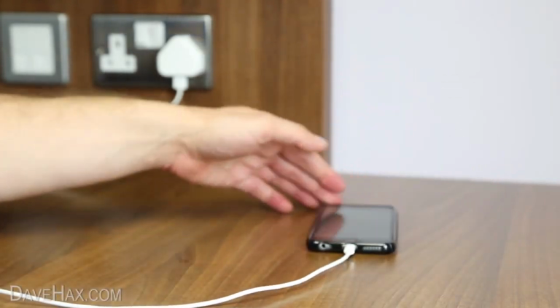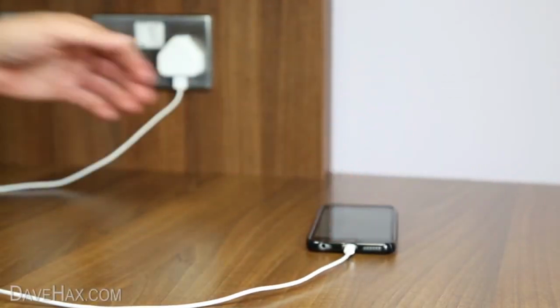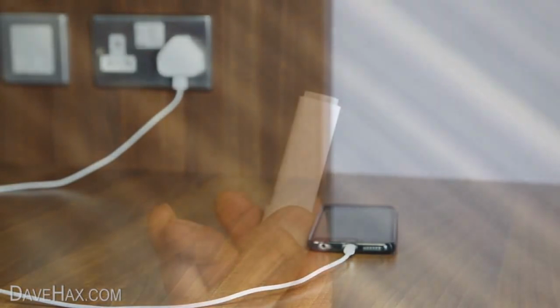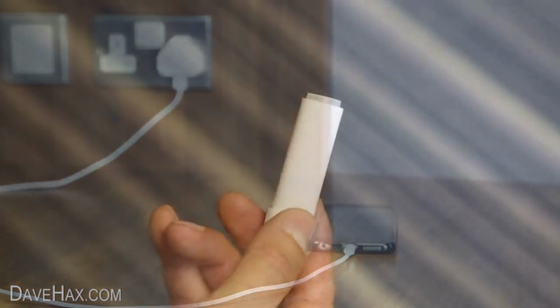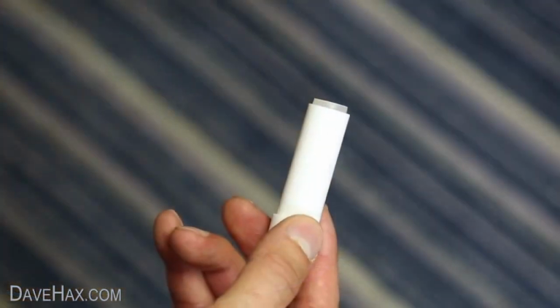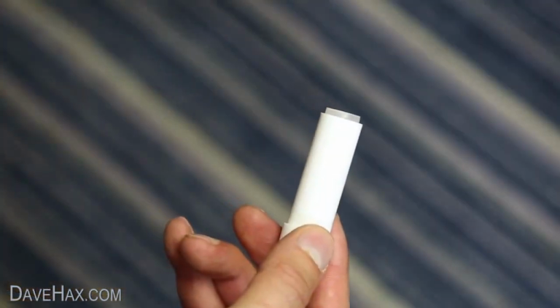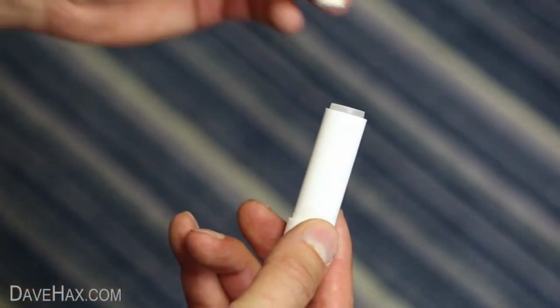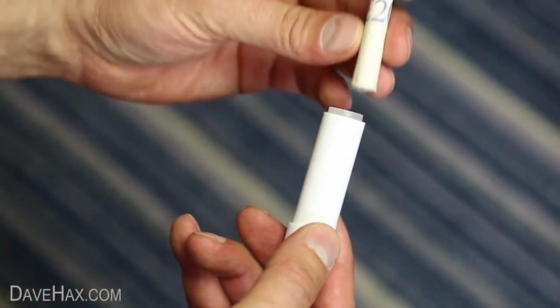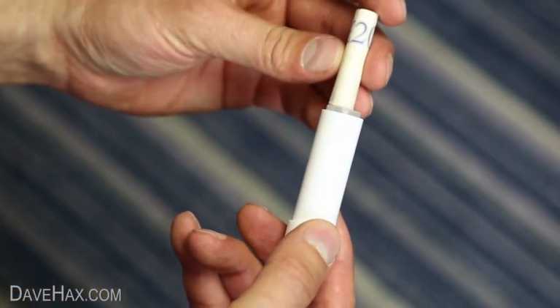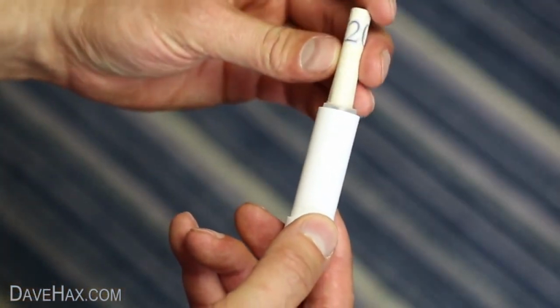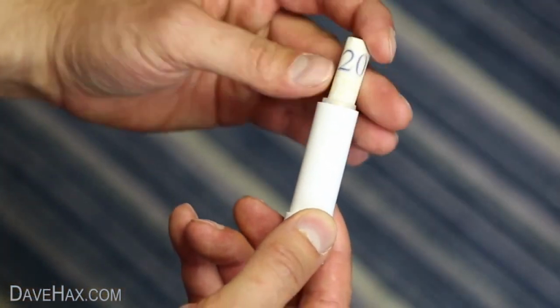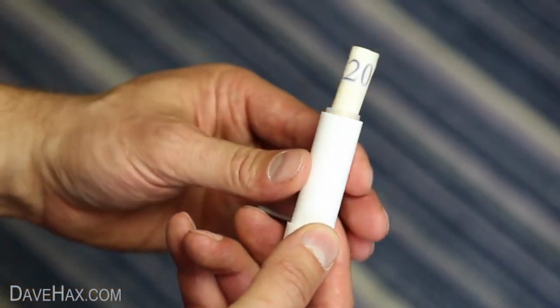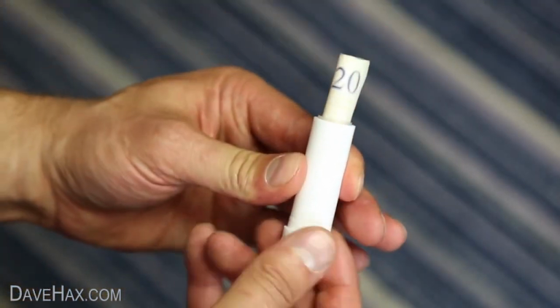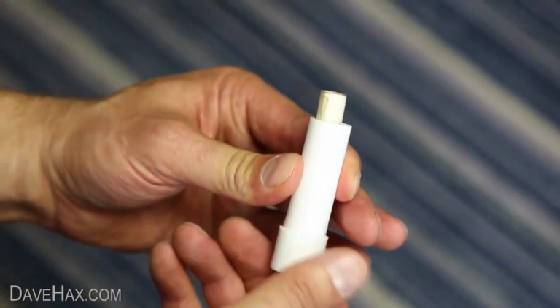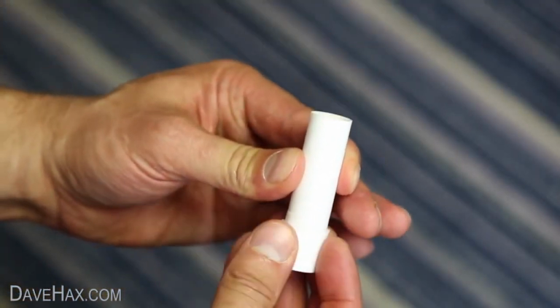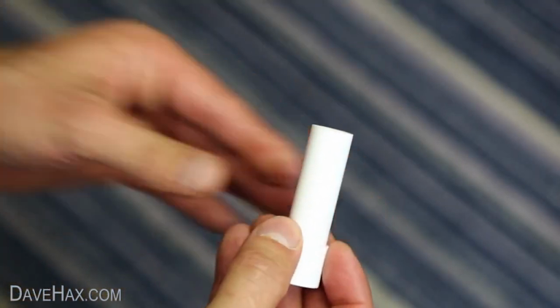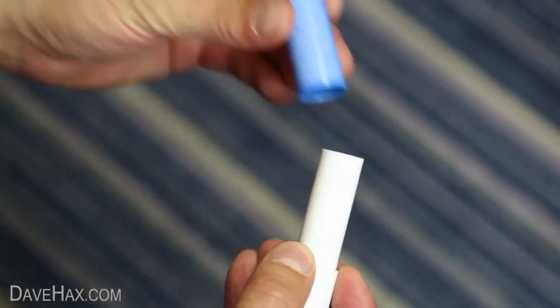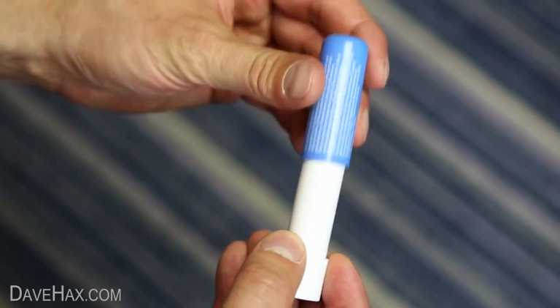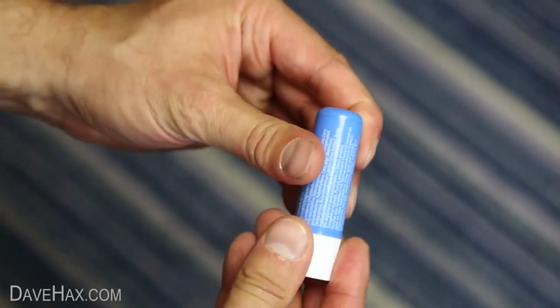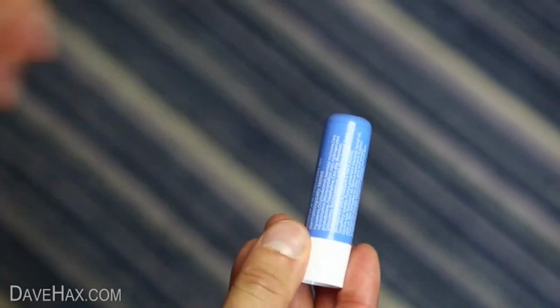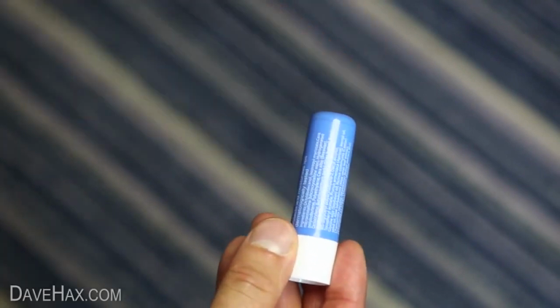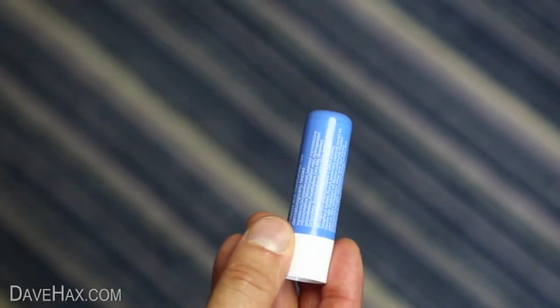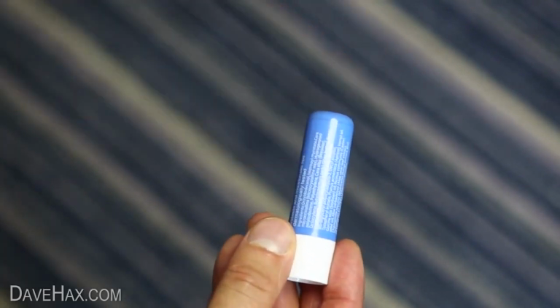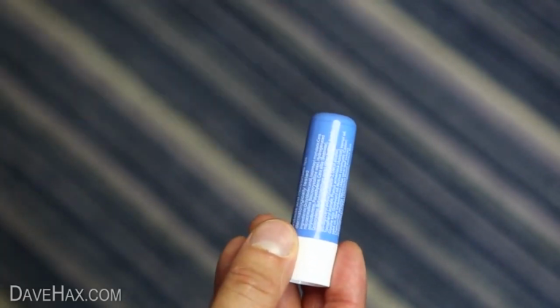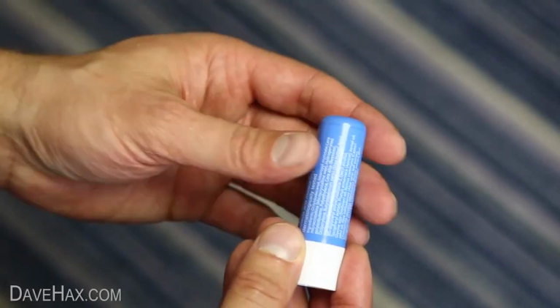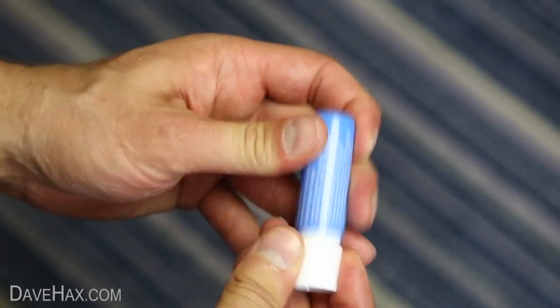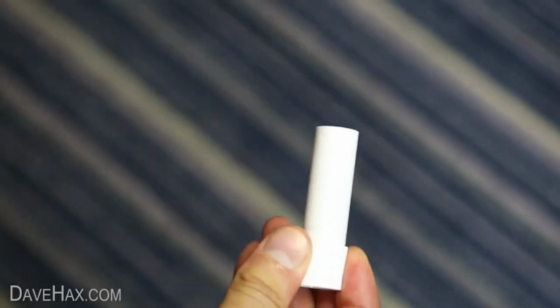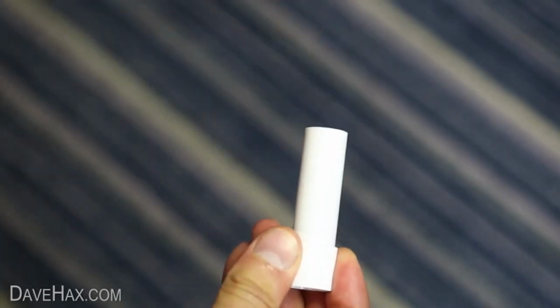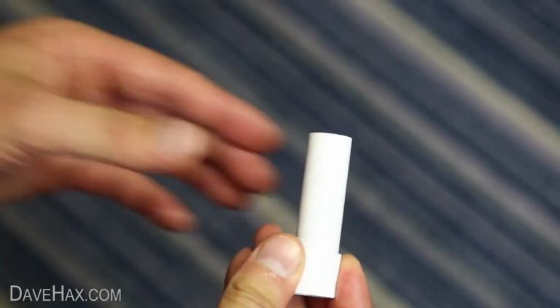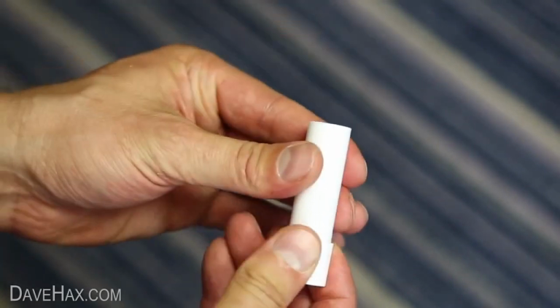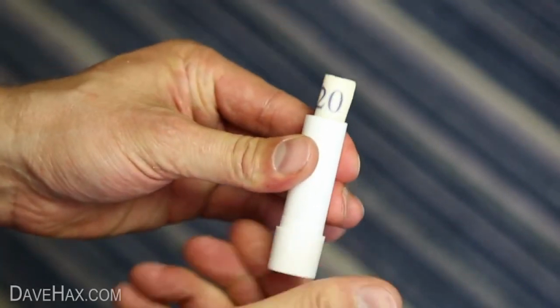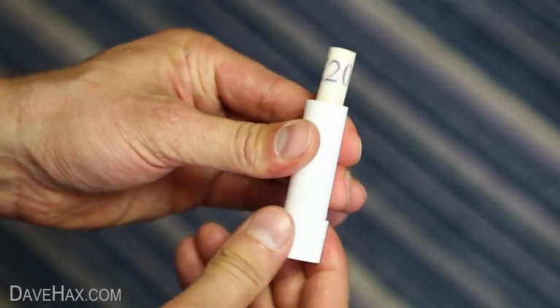If you're going out and about and want to conceal some money, you can keep some rolled up in an empty lip balm tube. This keeps it well hidden and gives you an emergency supply should you need it.